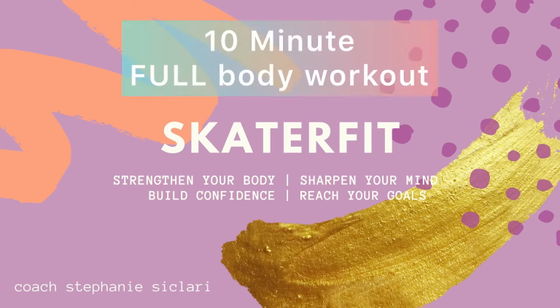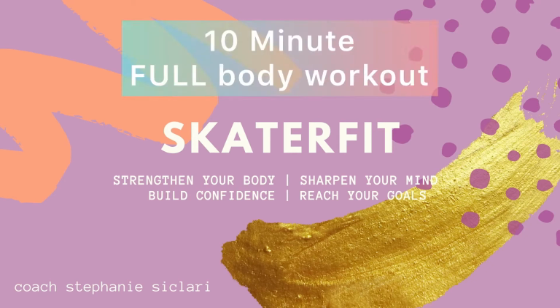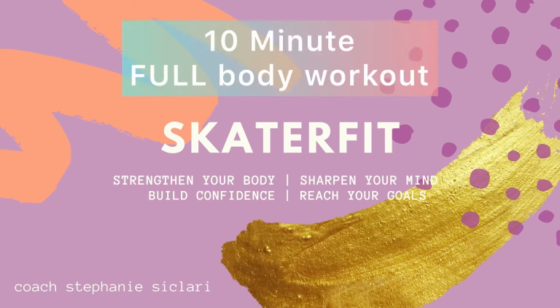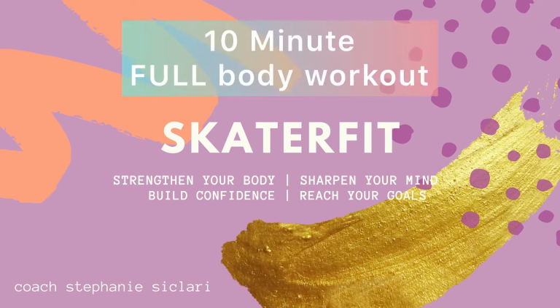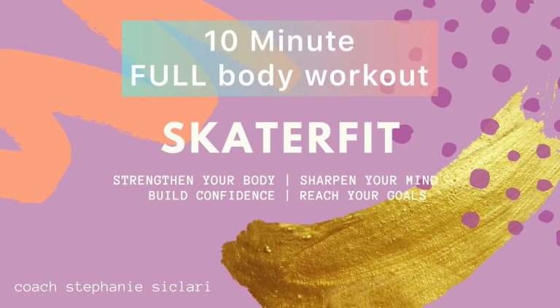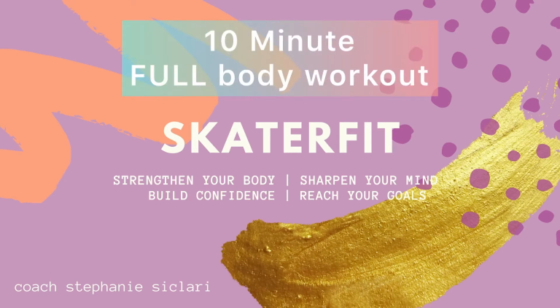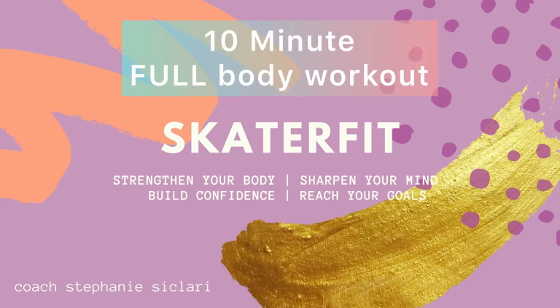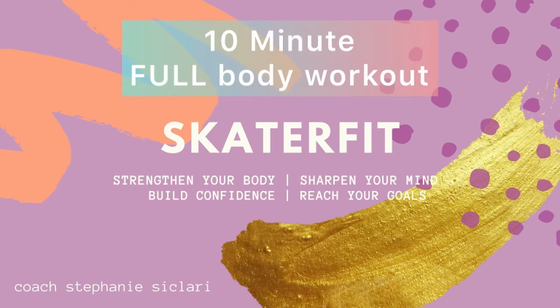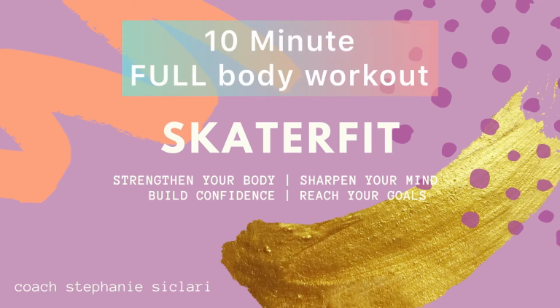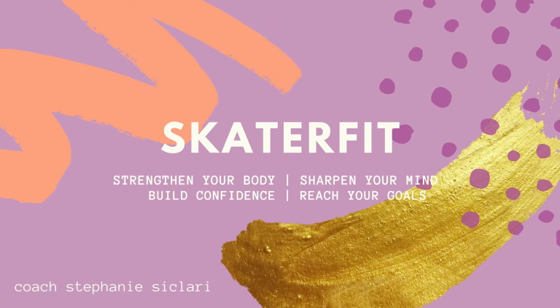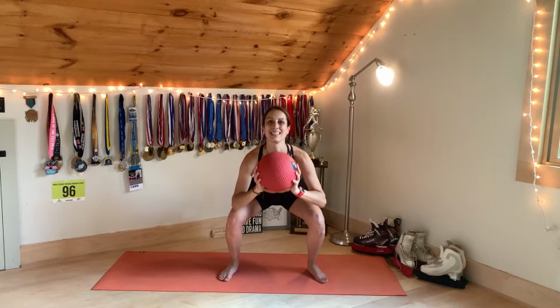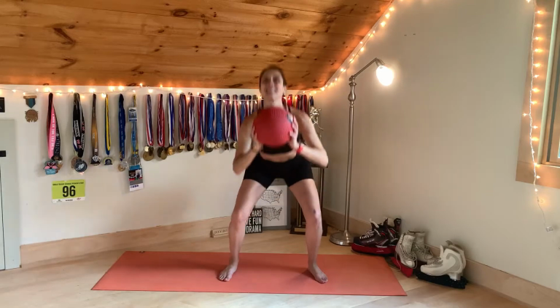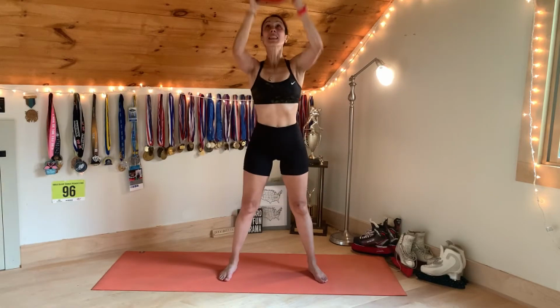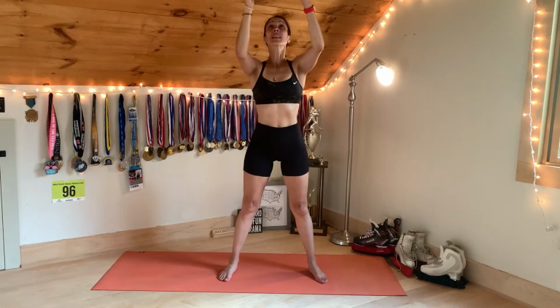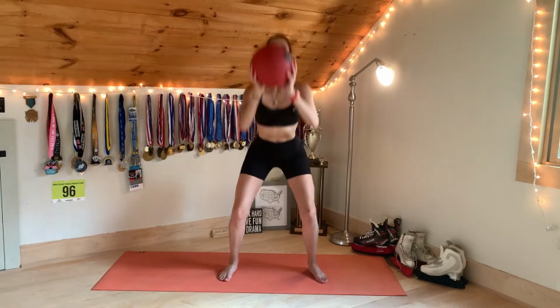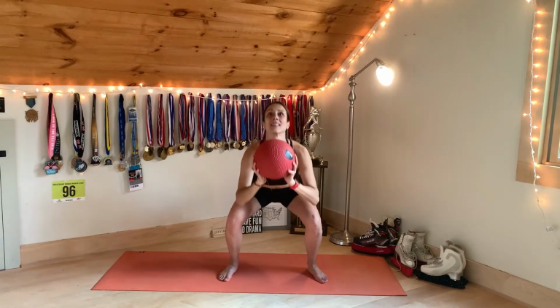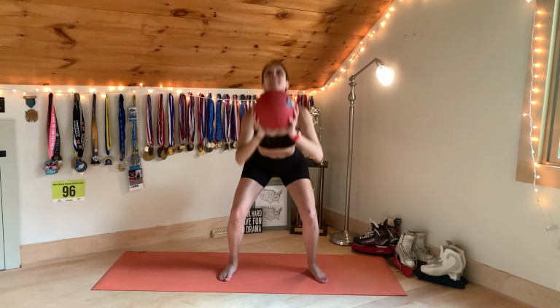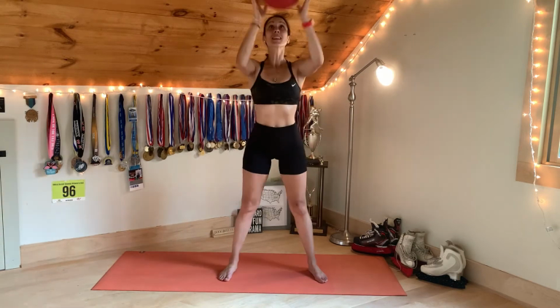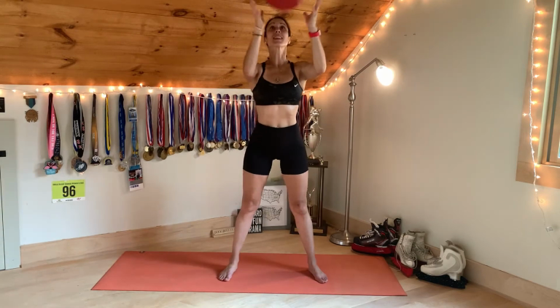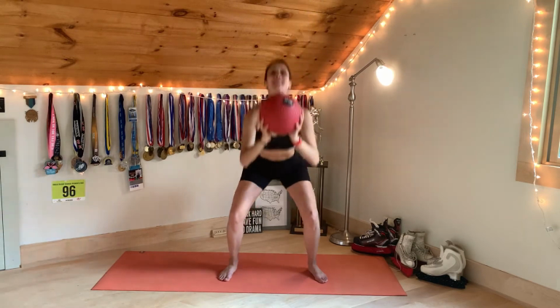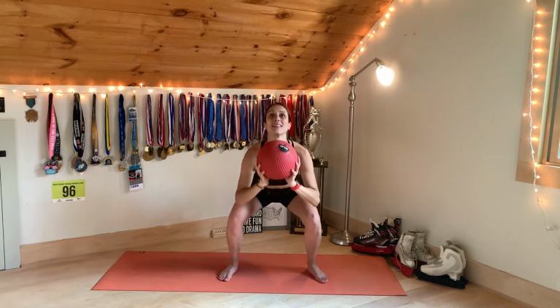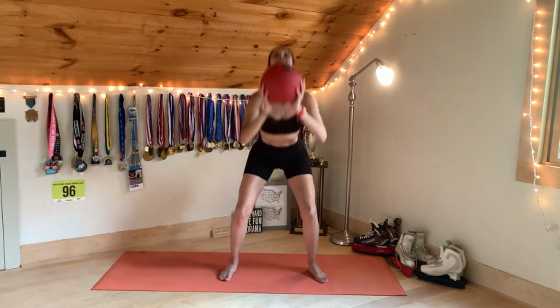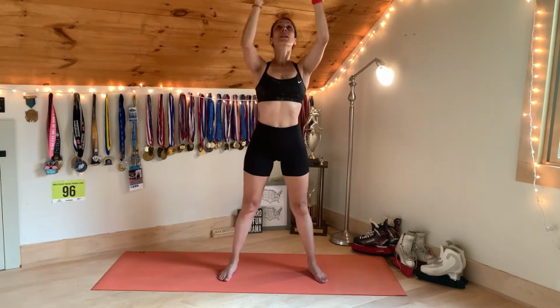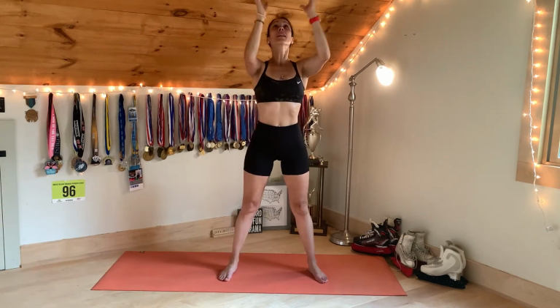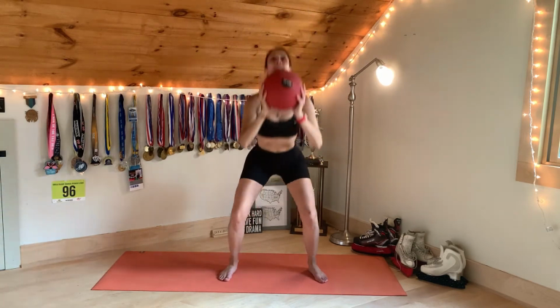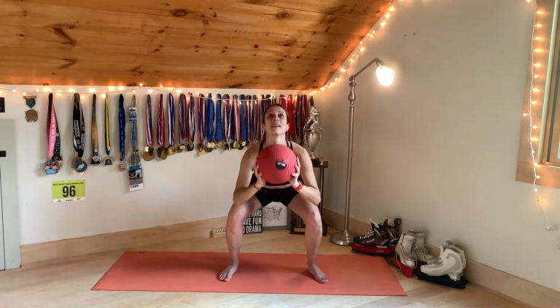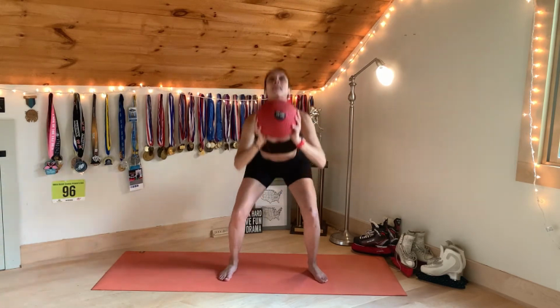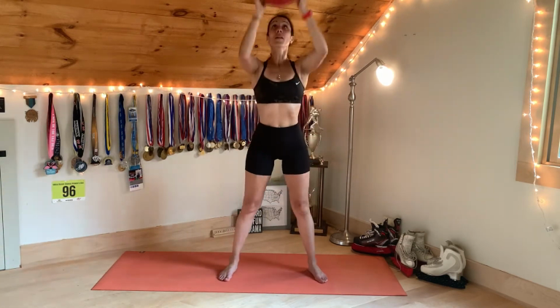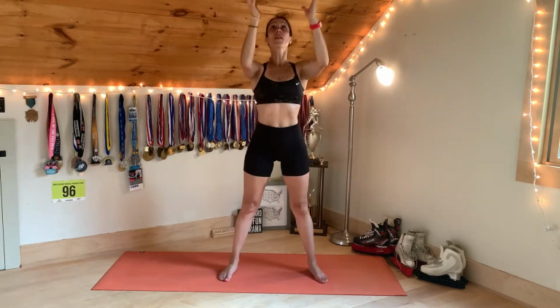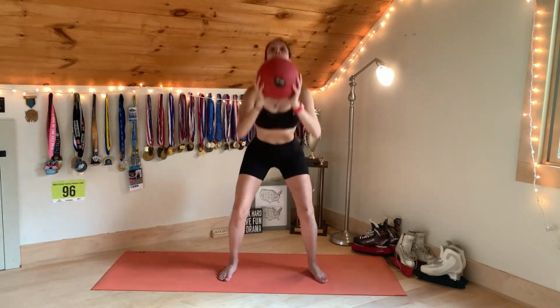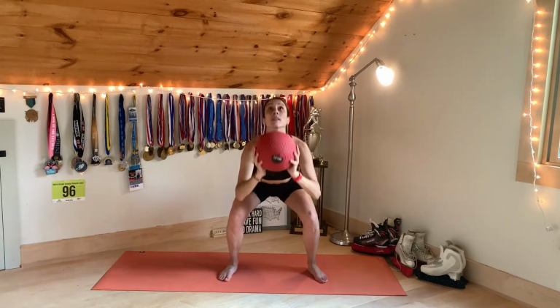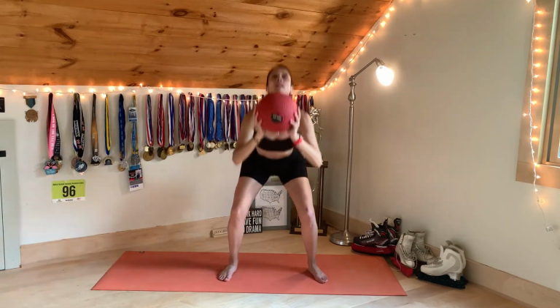All right, welcome to this 10-minute full-body workout. It's a great way to start your day. You're working all of your muscles, you're getting your heart rate up, and you're getting yourself prepared for the day.